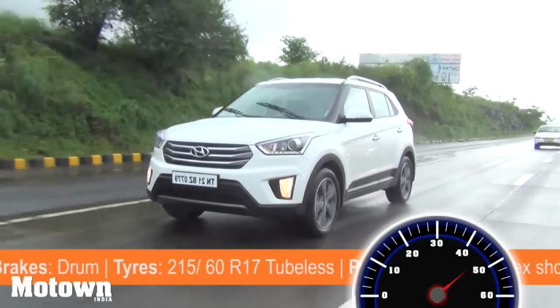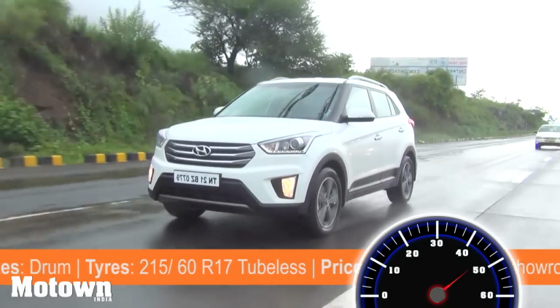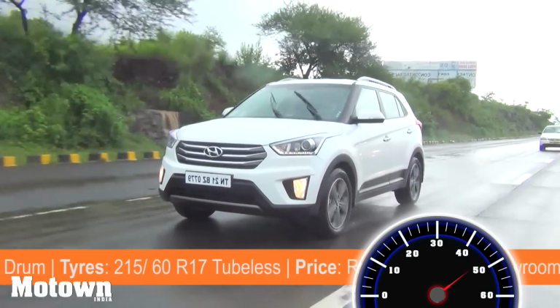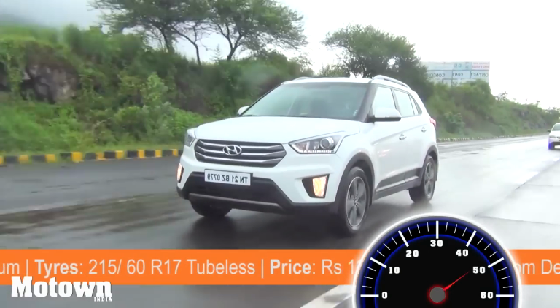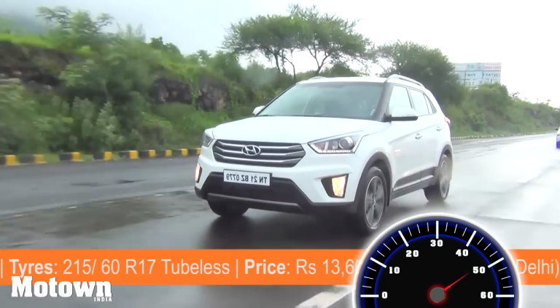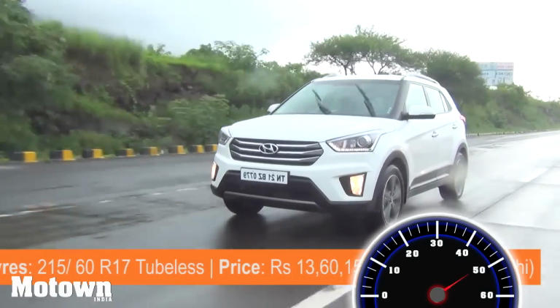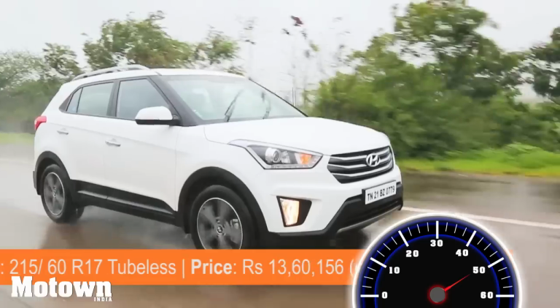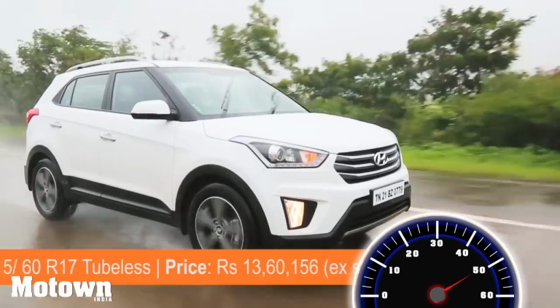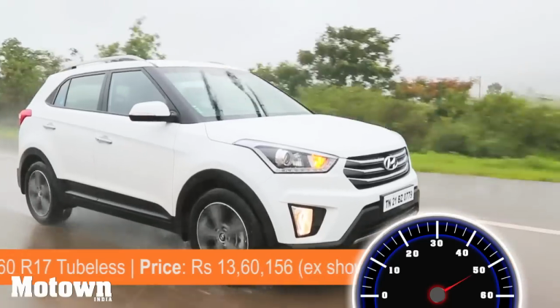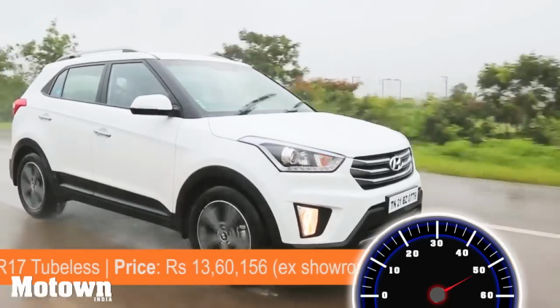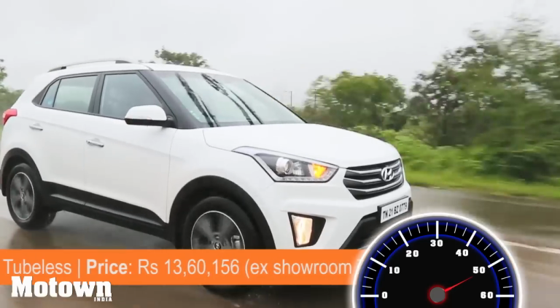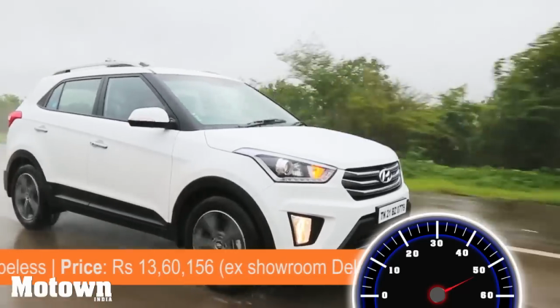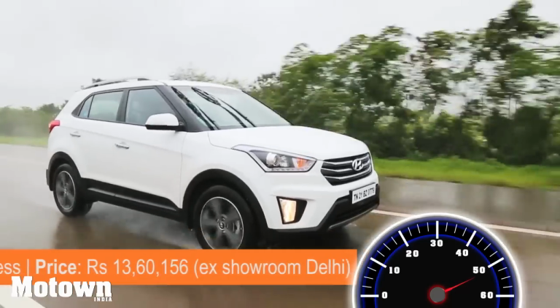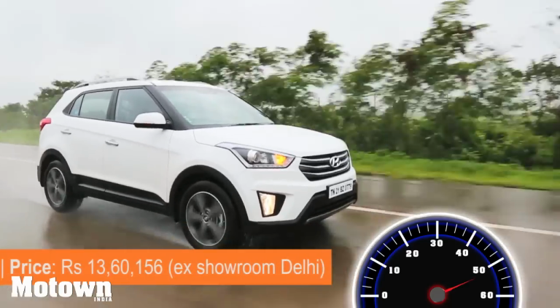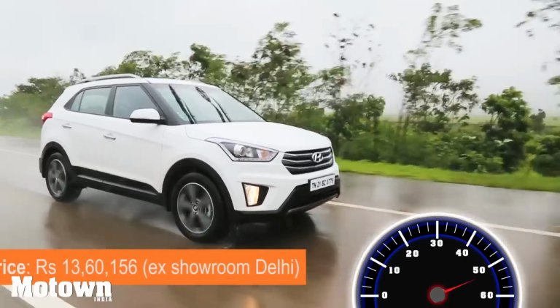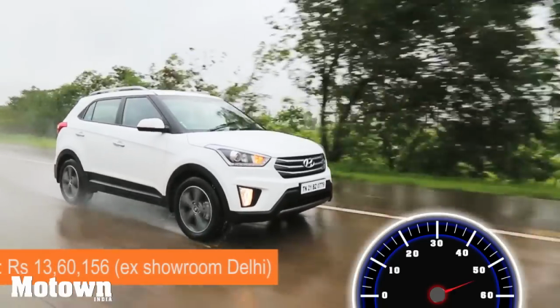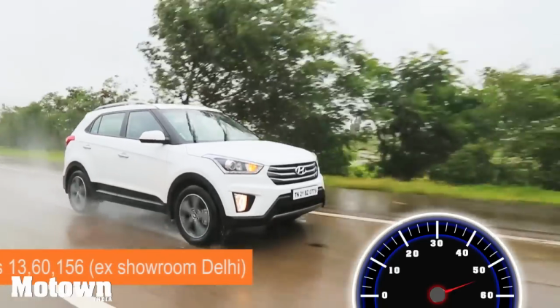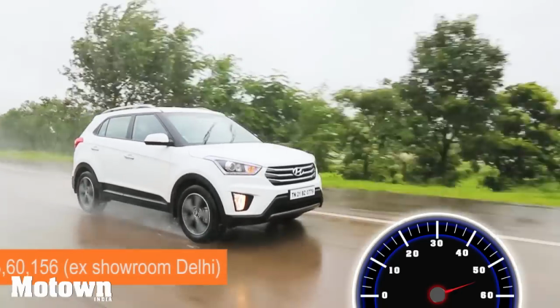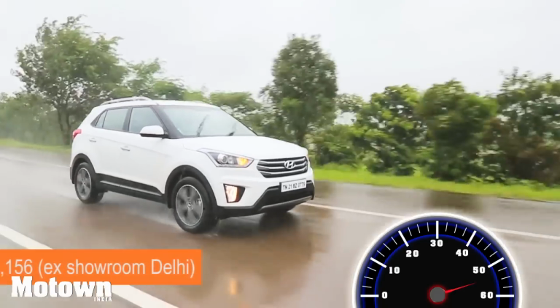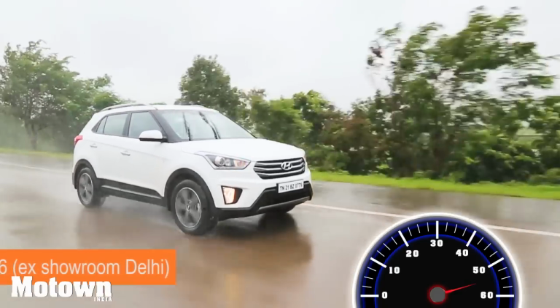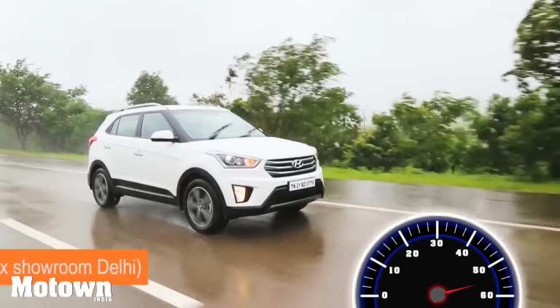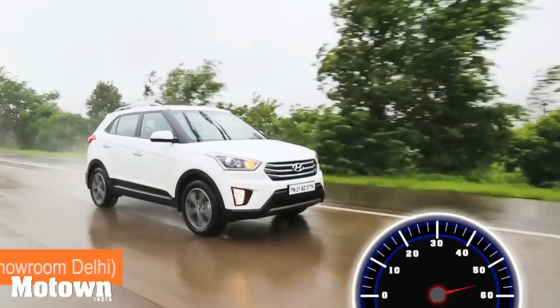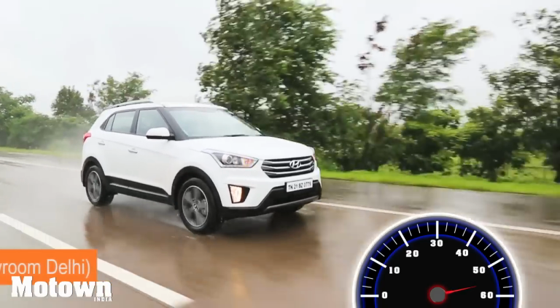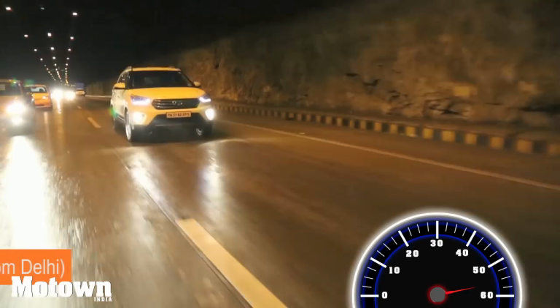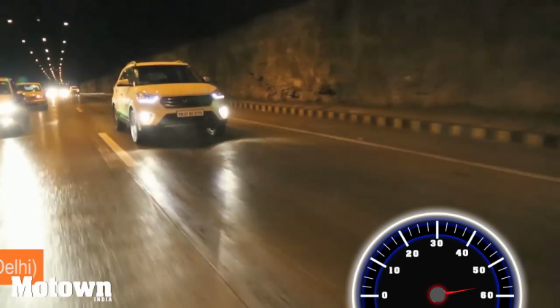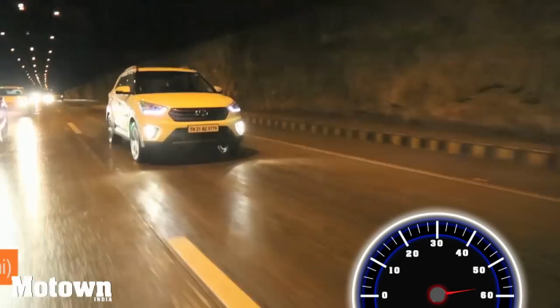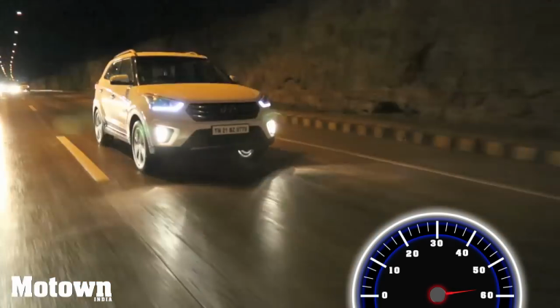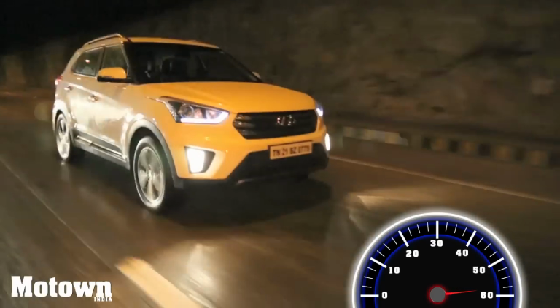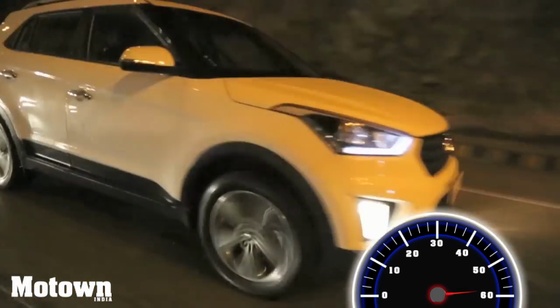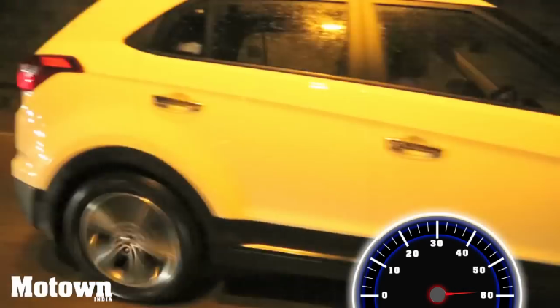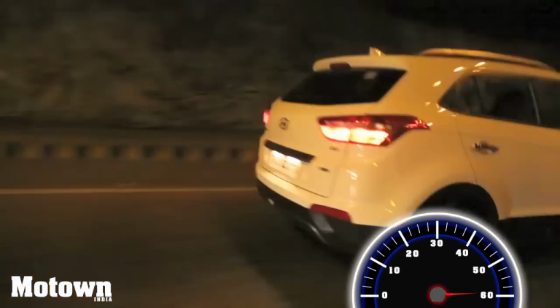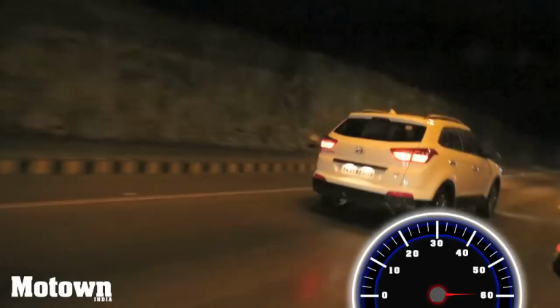We are sure the Creta is a force to reckon with. It is definitely one of the better looking offerings in the segment. So if you are looking for an urban compact SUV, look no further because this is the best option available to date.